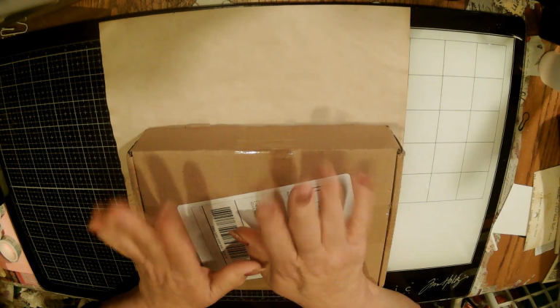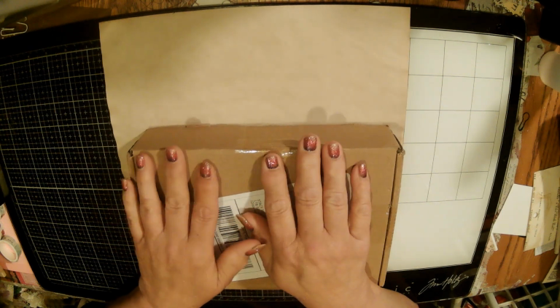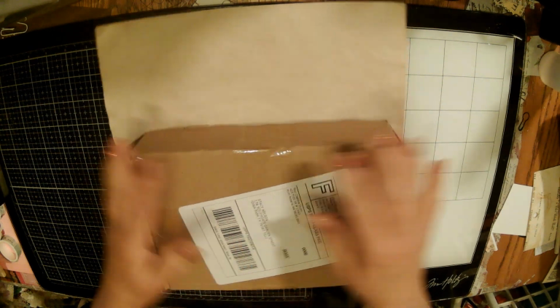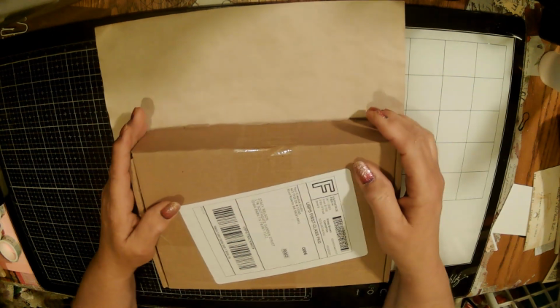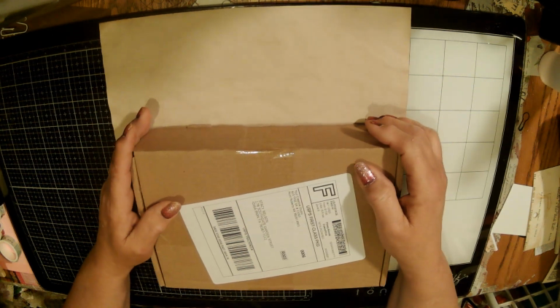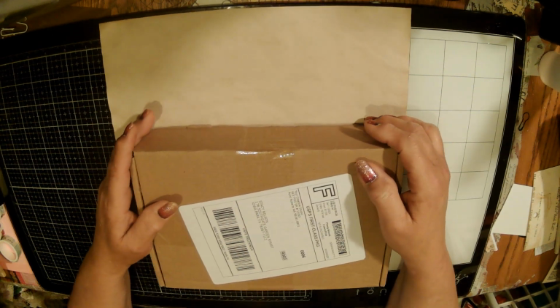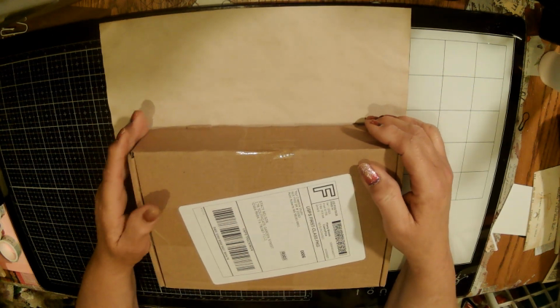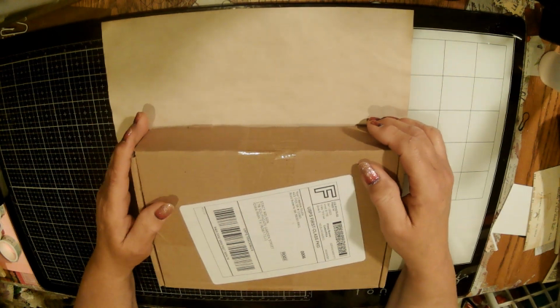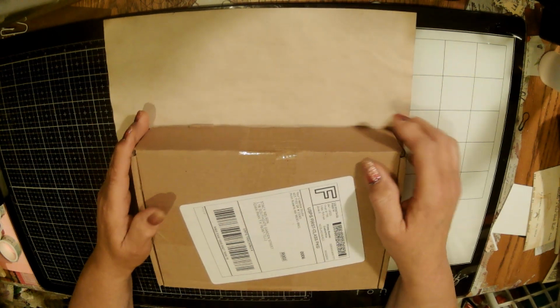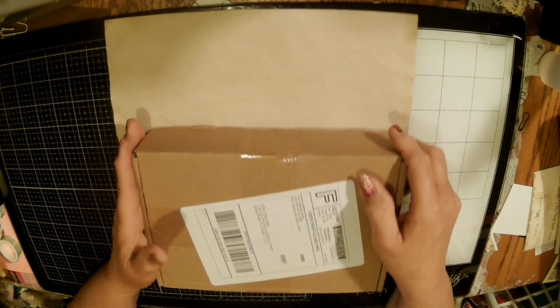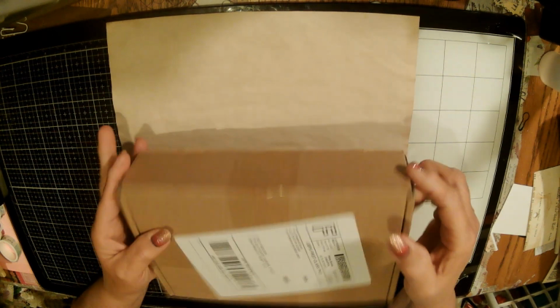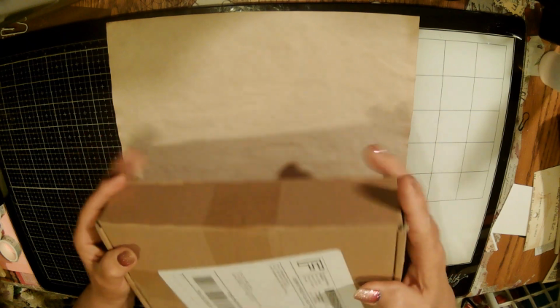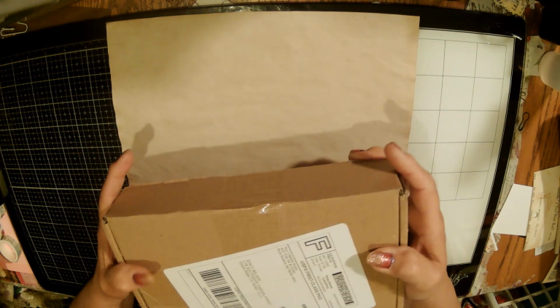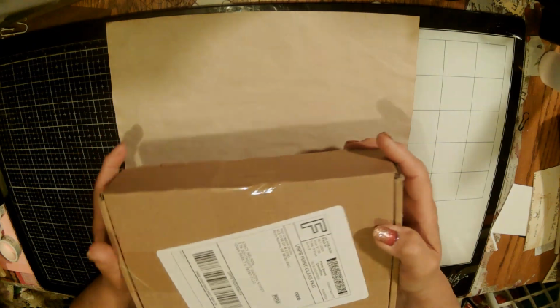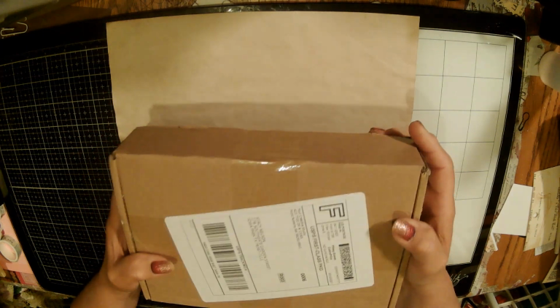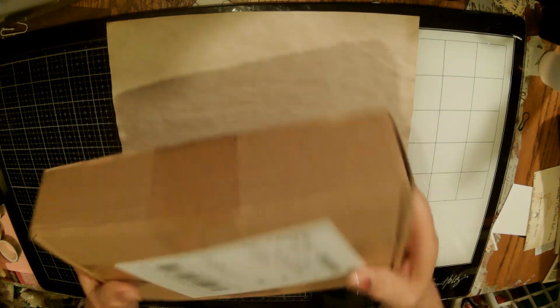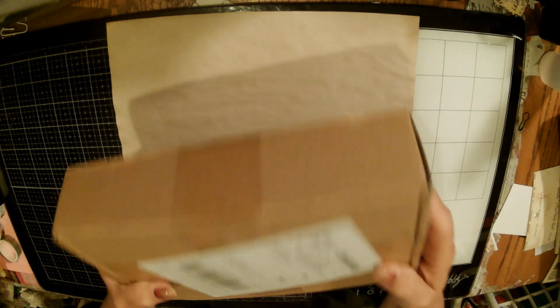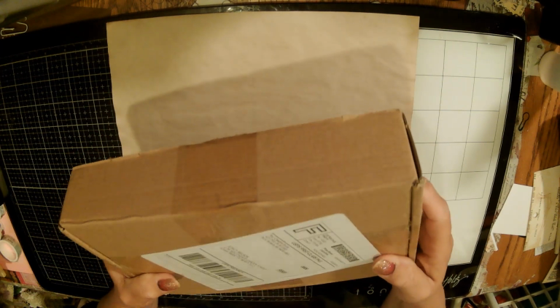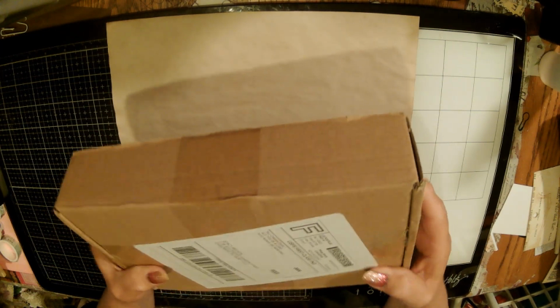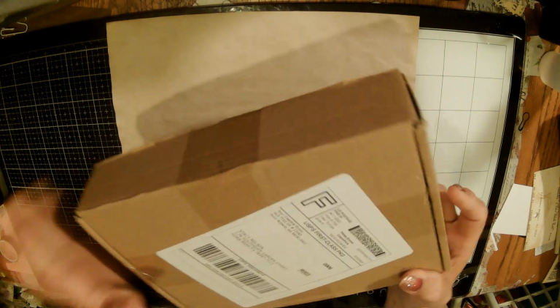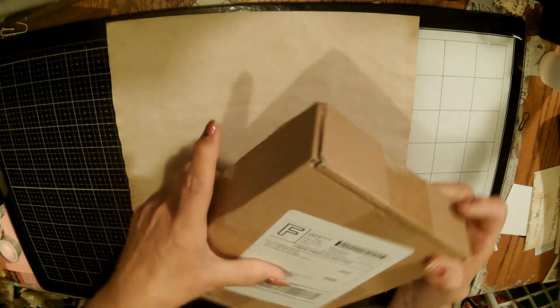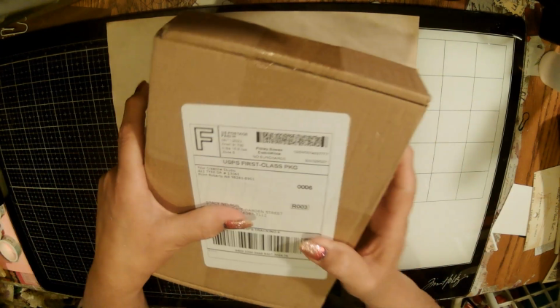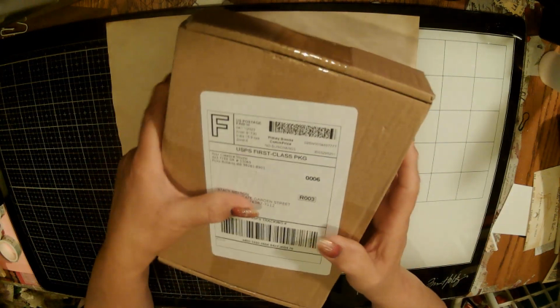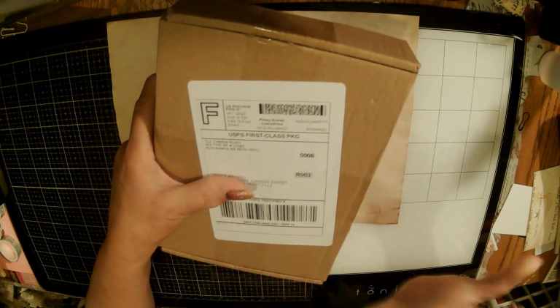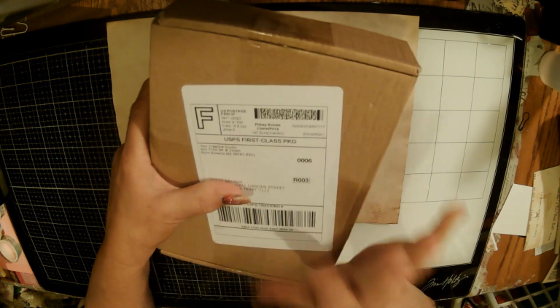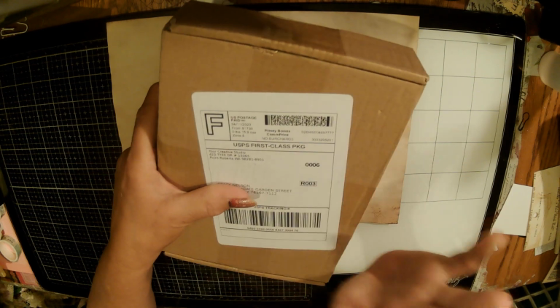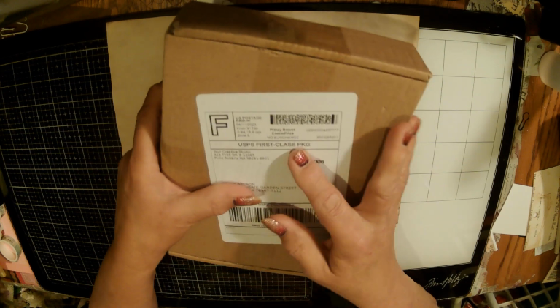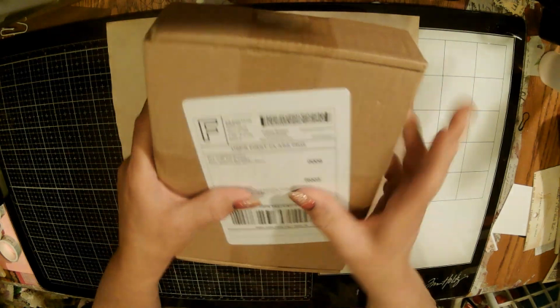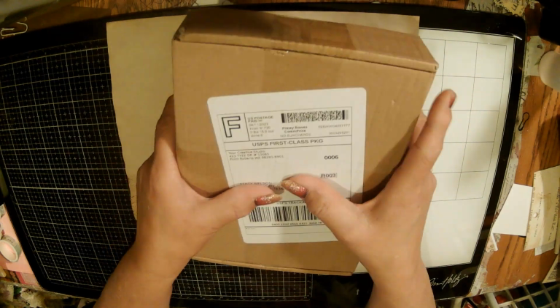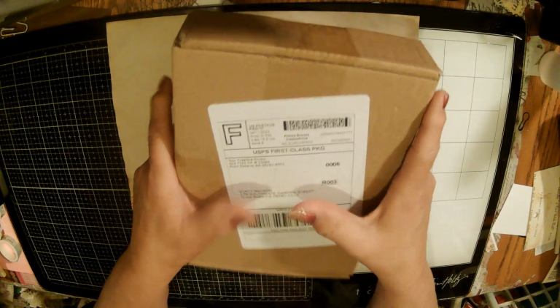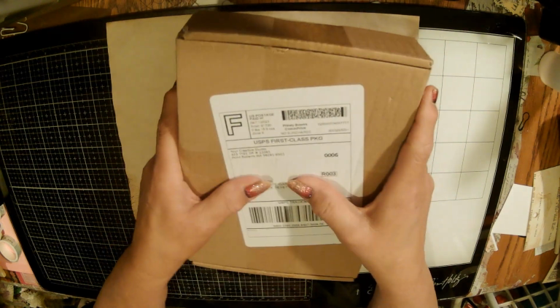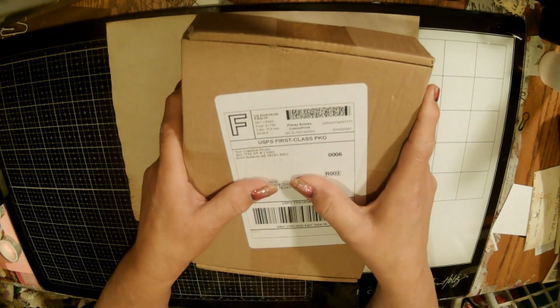Hello there, this is Stacey with Stacey's Crafty Jam, and I am so happy to be with you today. I have a box from Your Creative Studio and I'm very, very excited about it.